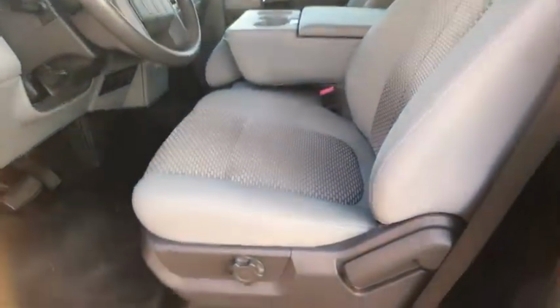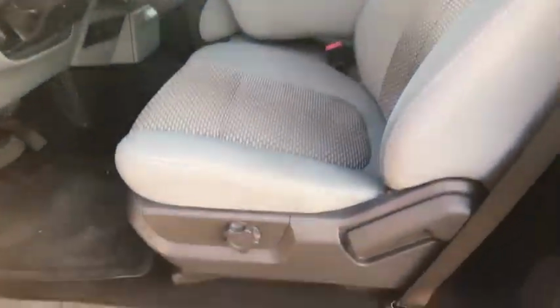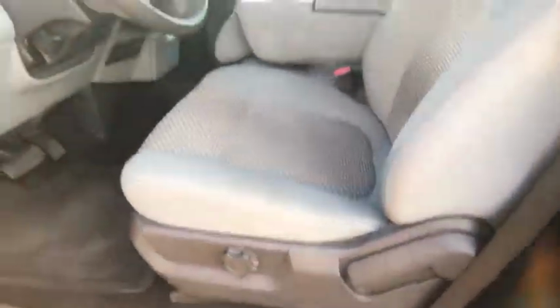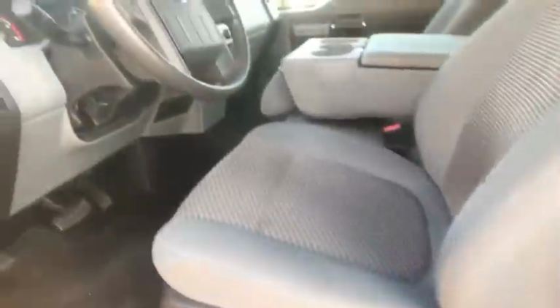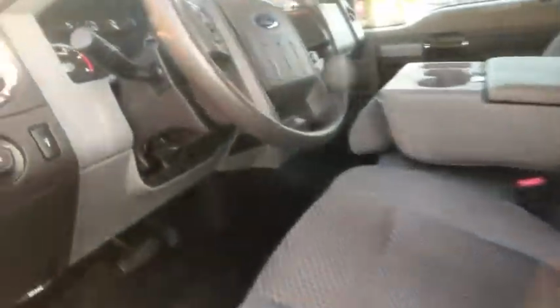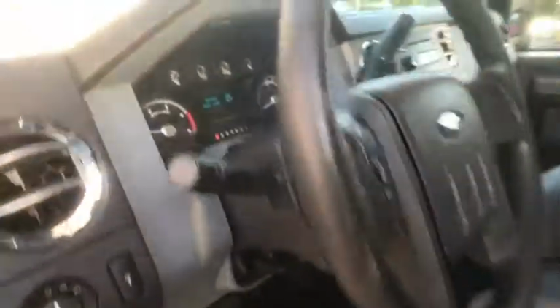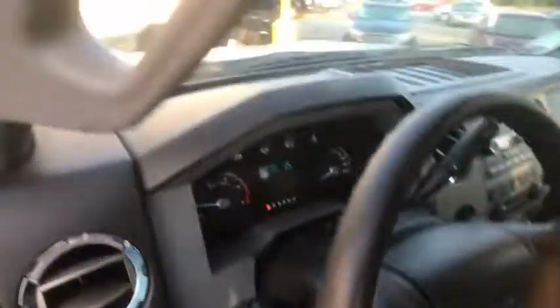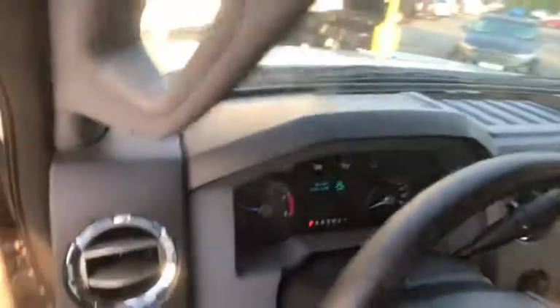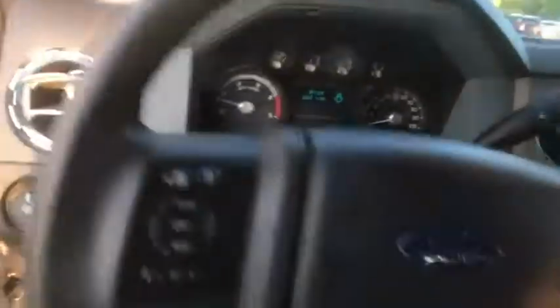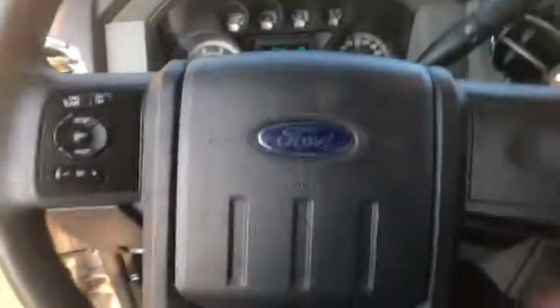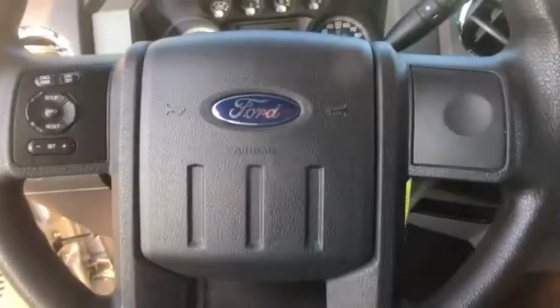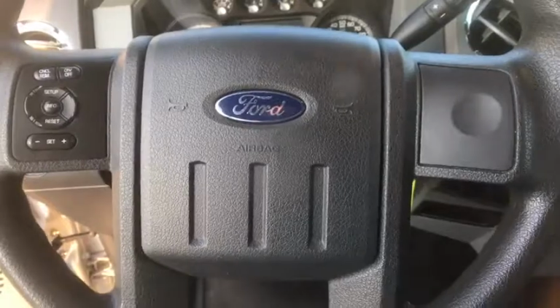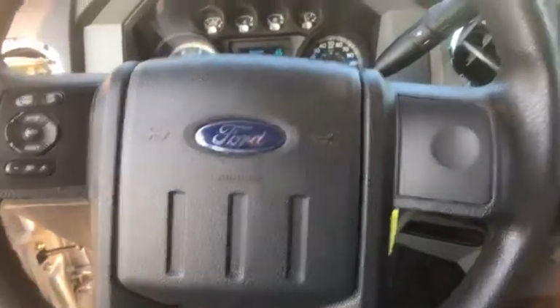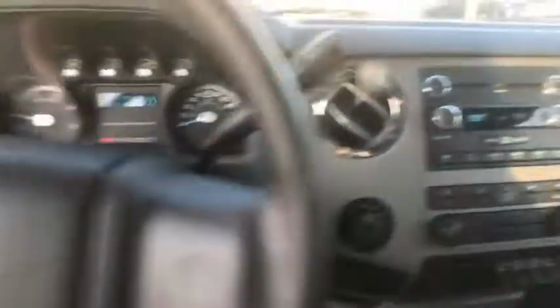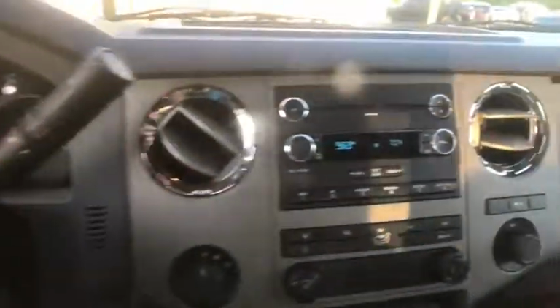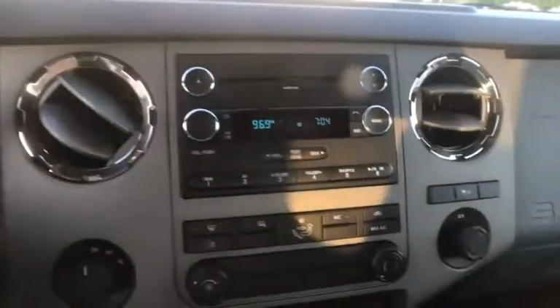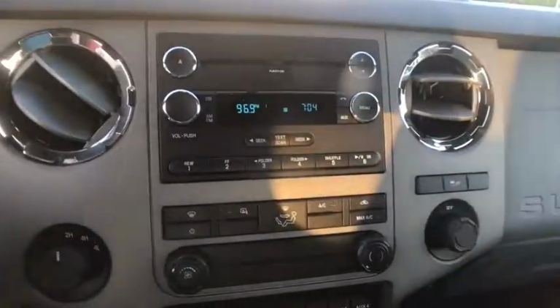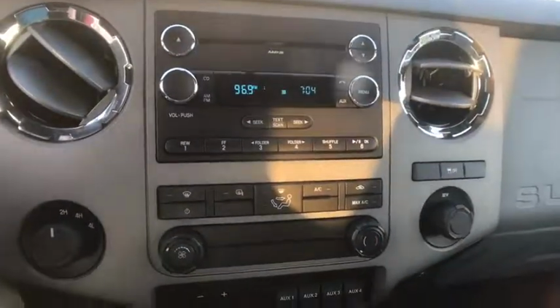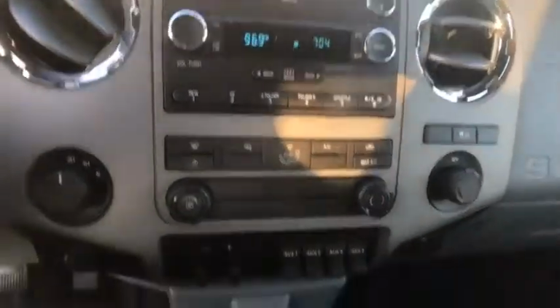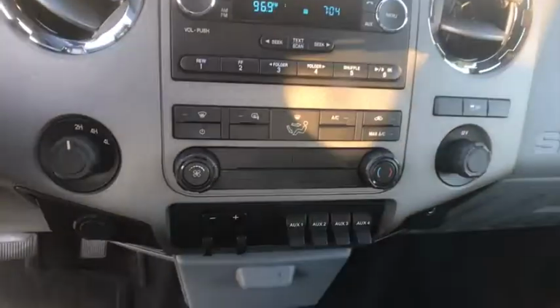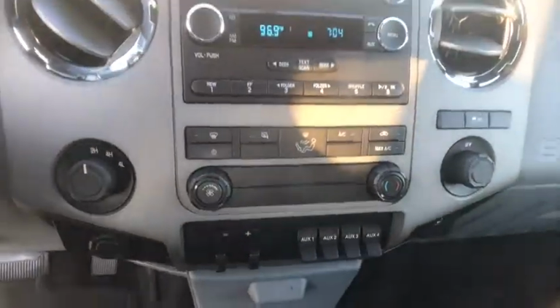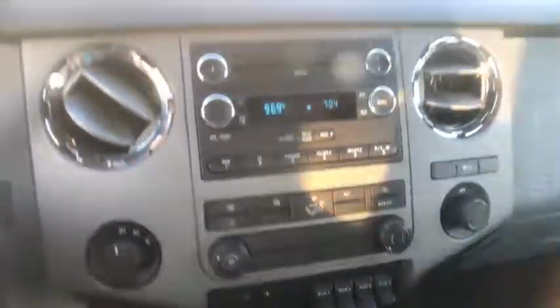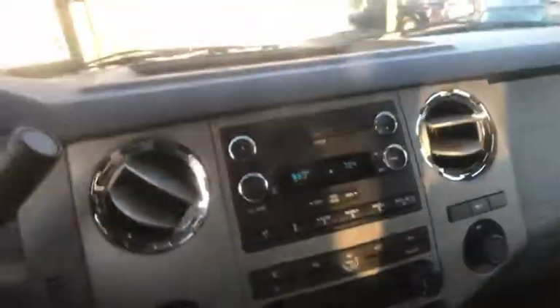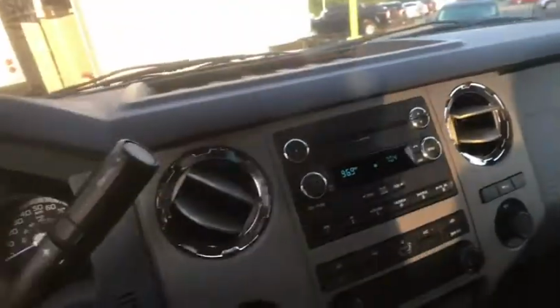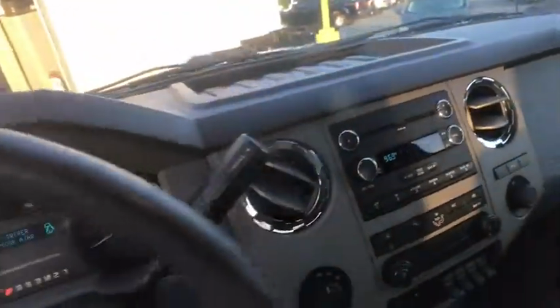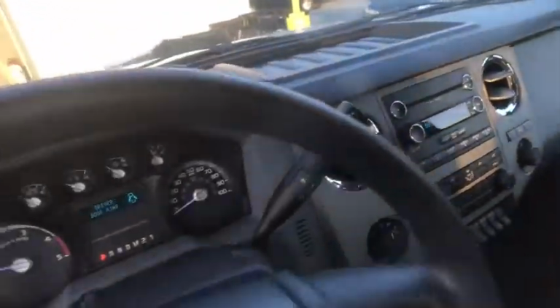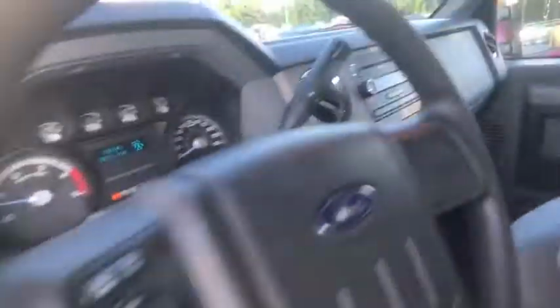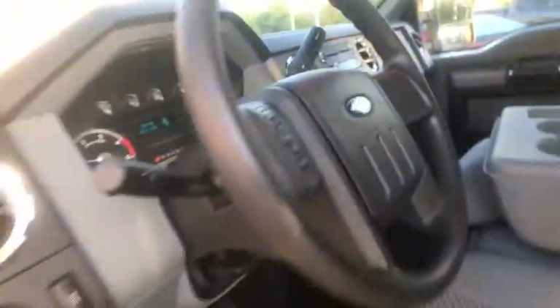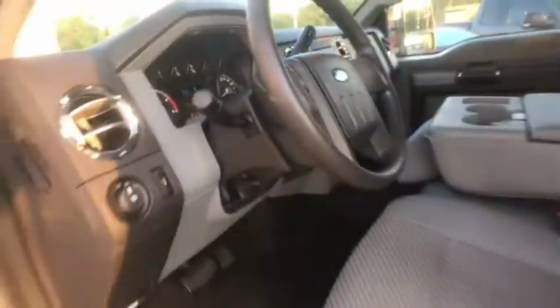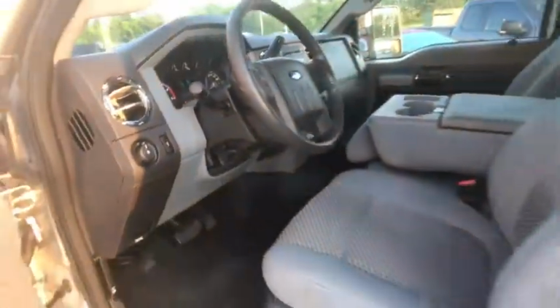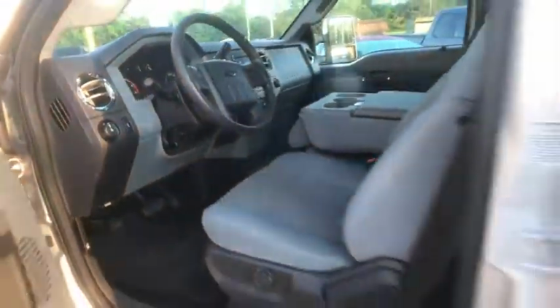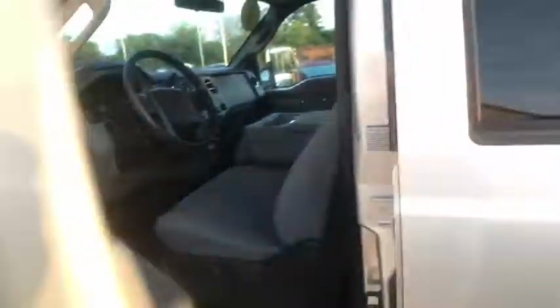CD player, power locks, security system, brake assist, remote keyless entry, panic alarm, overhead console, tachometer, driver vanity mirror, tilt steering wheel, front reading lamps.